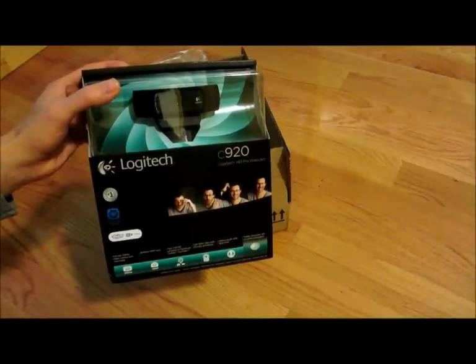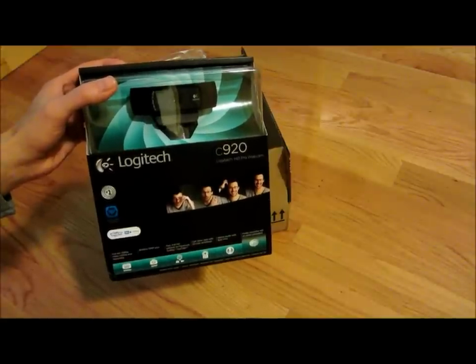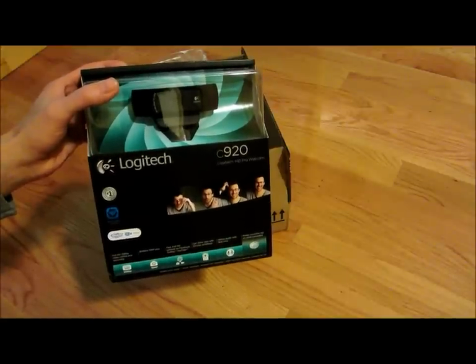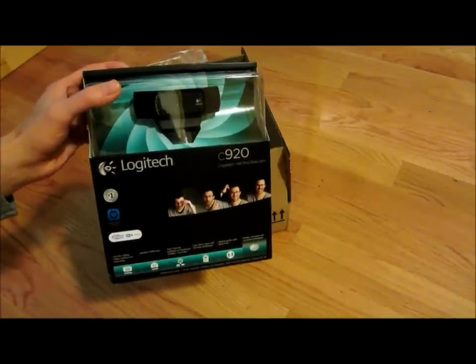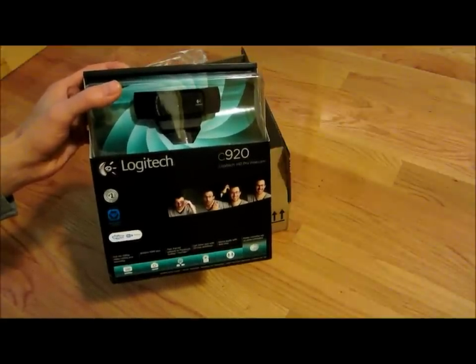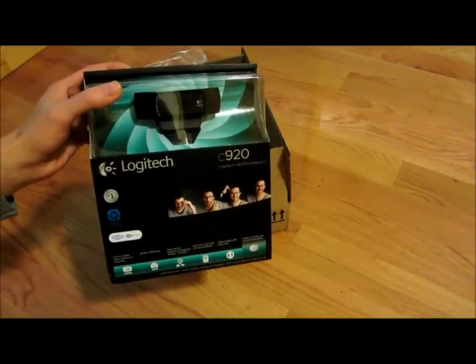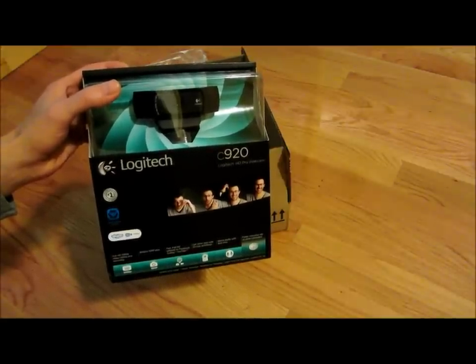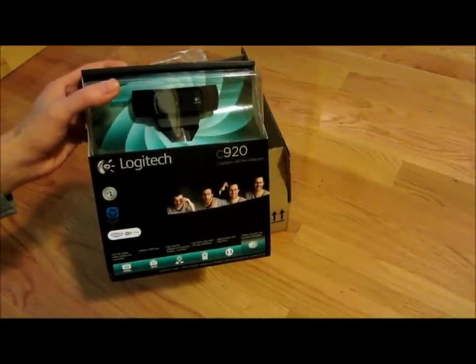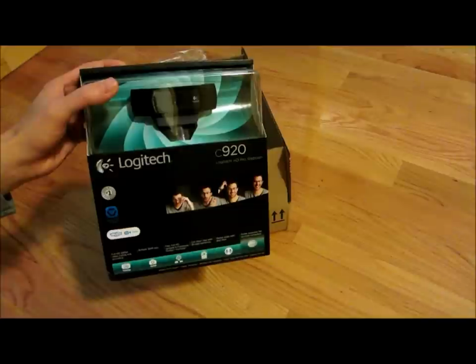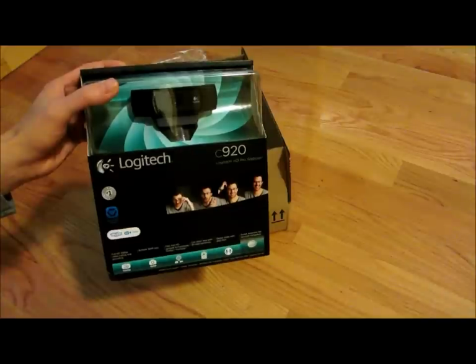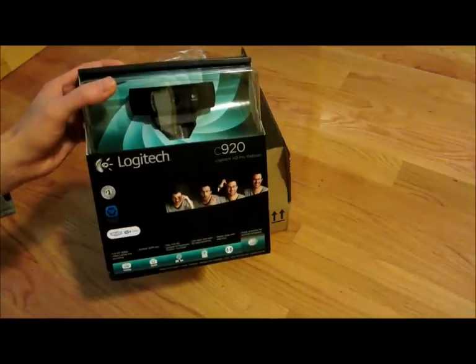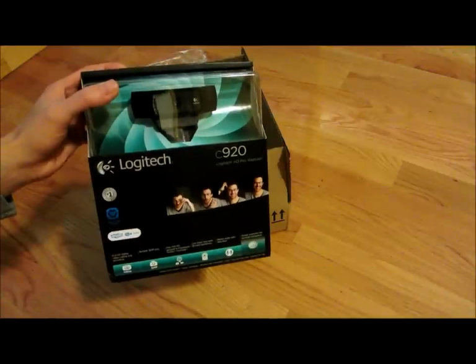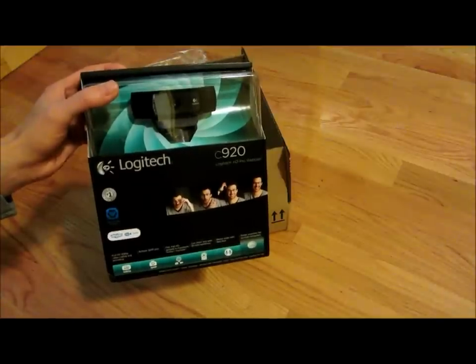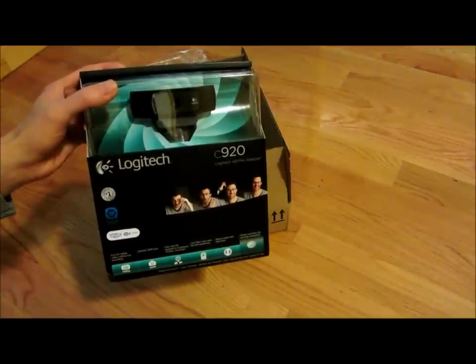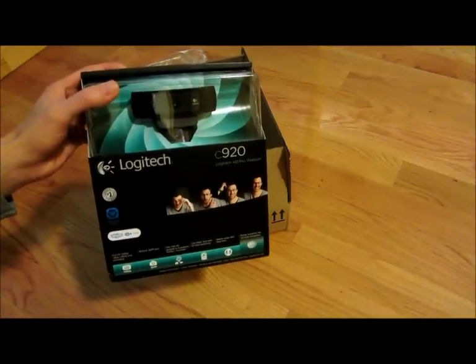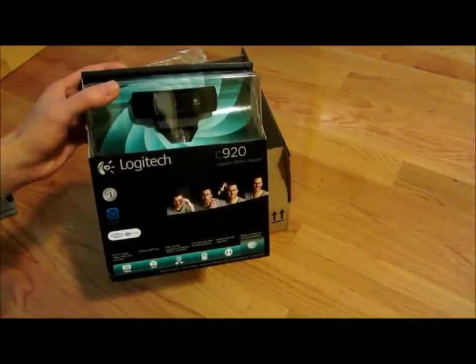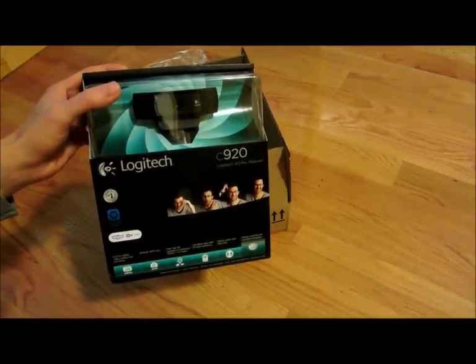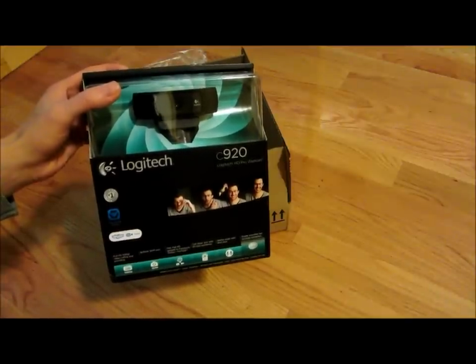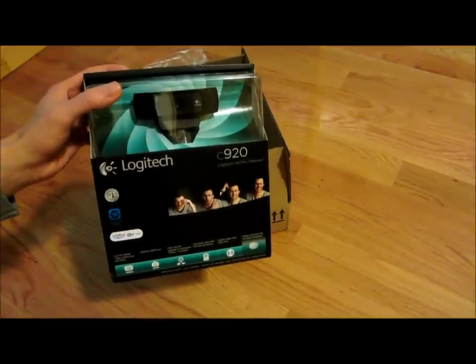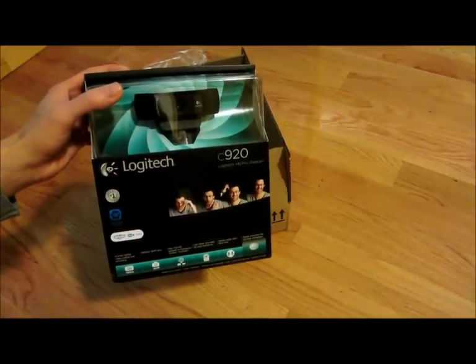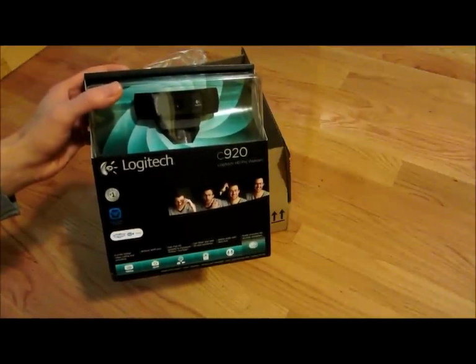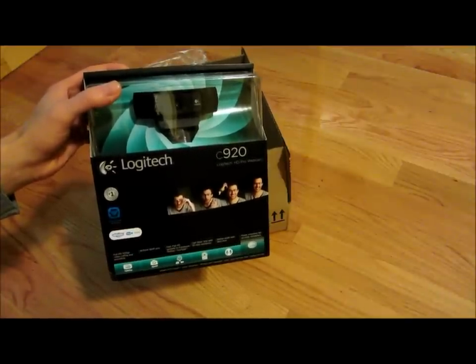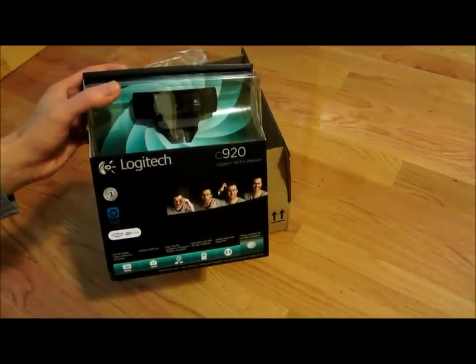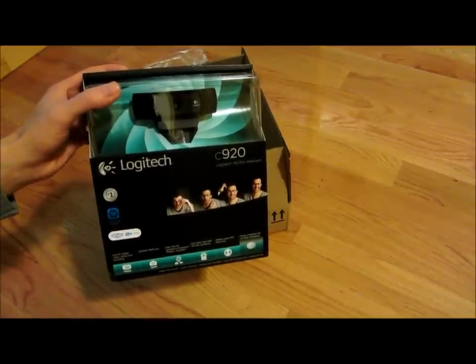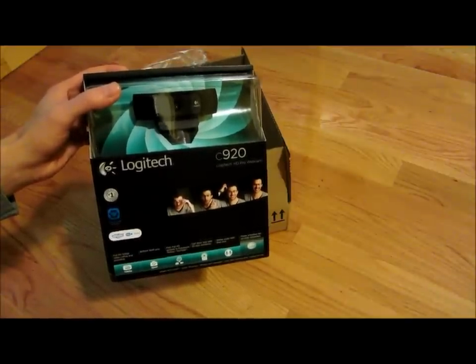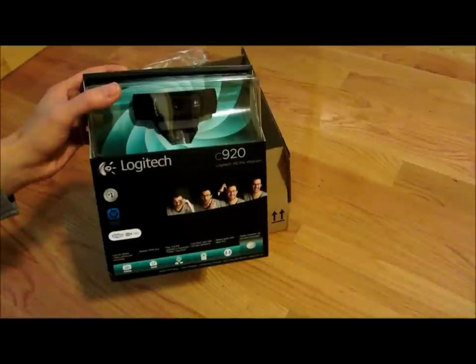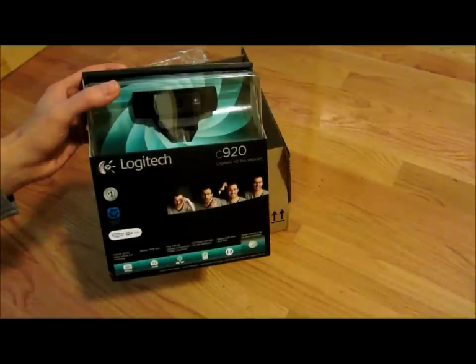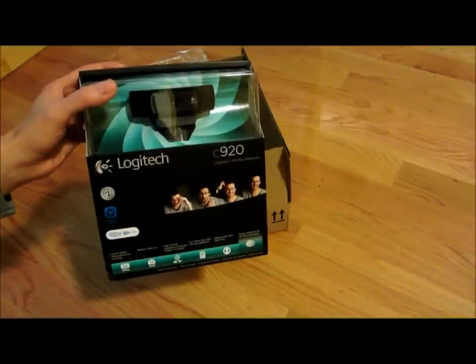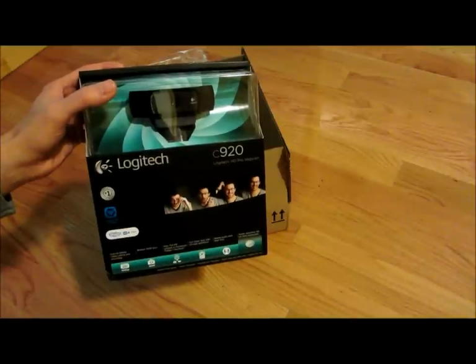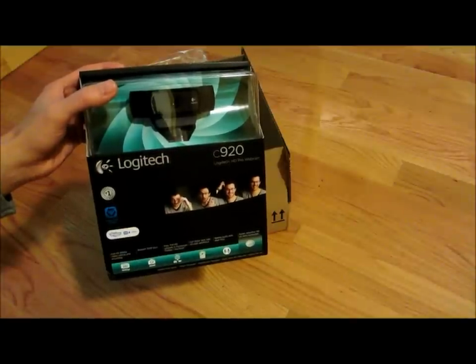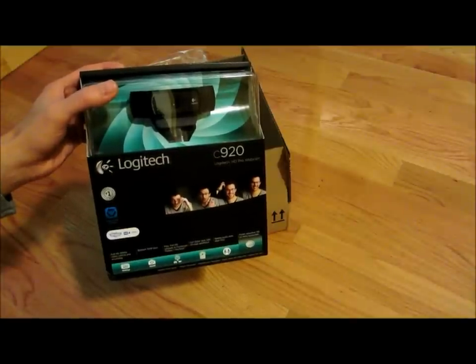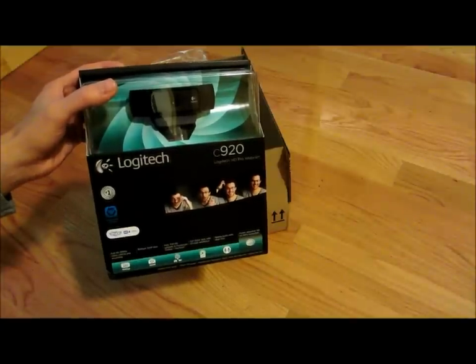I'll definitely pick up a few sets in the next few months when they come out, and I'll be making videos using this webcam. So that's it for now — thank you for watching, until next time.